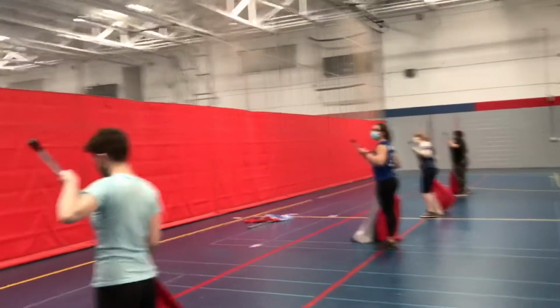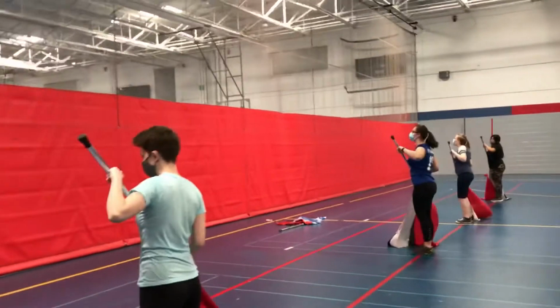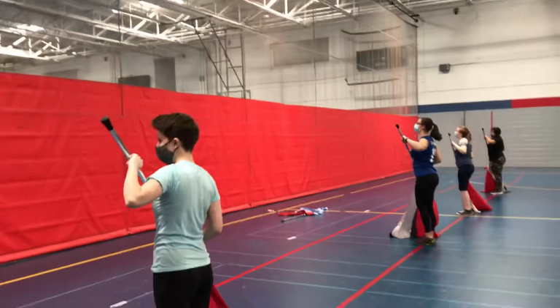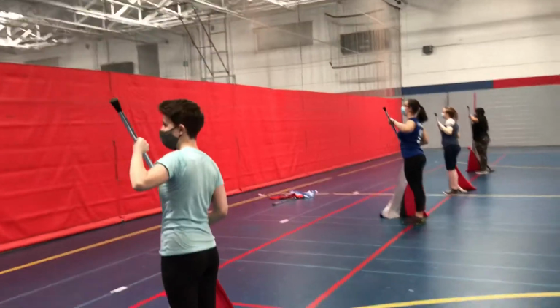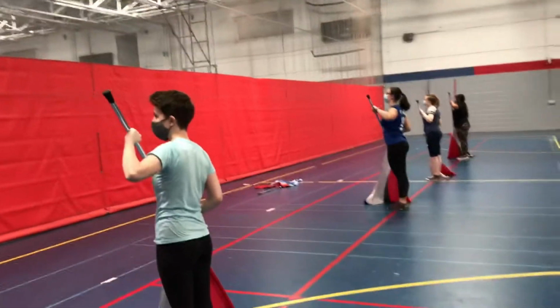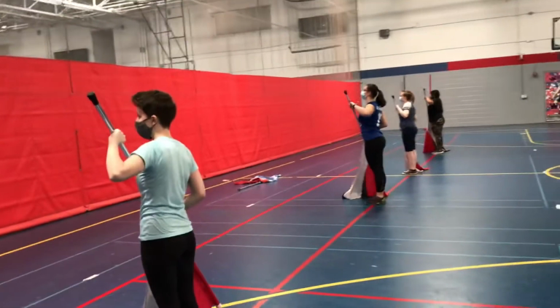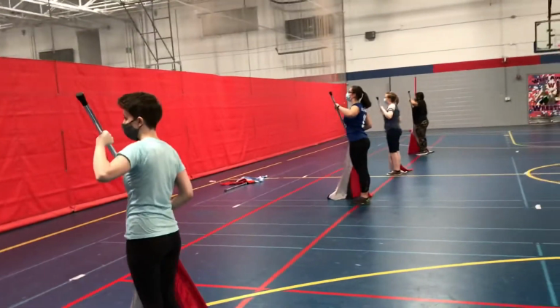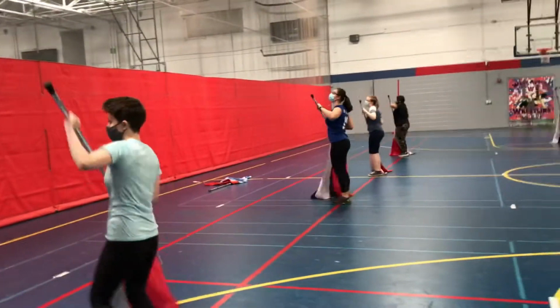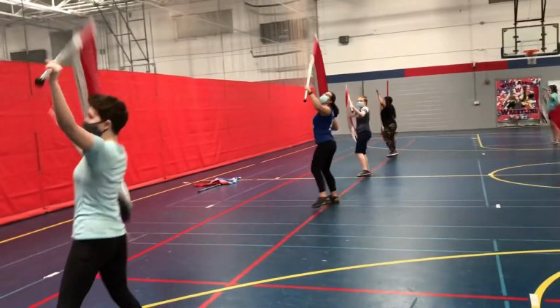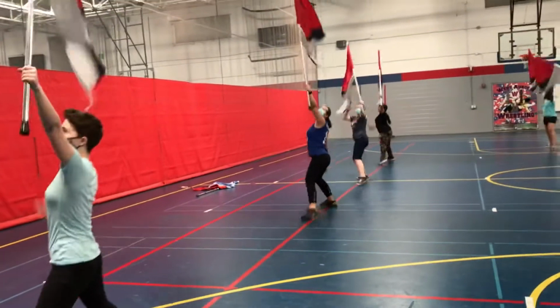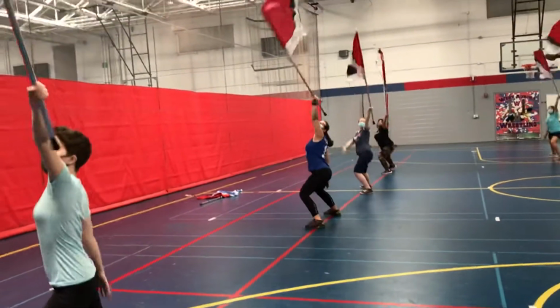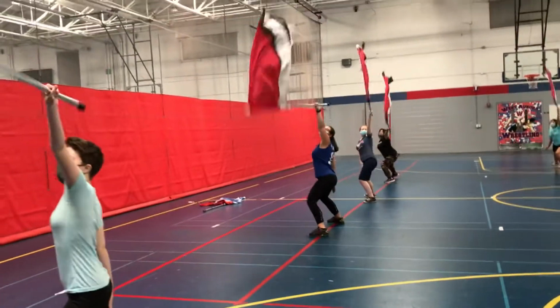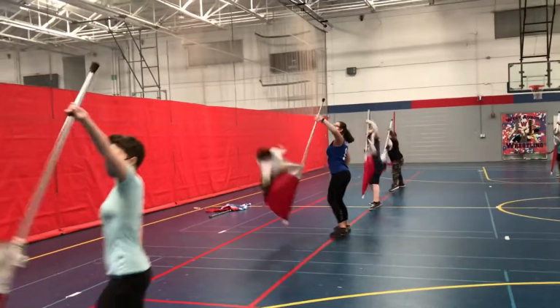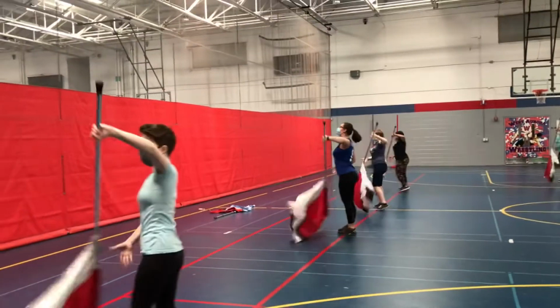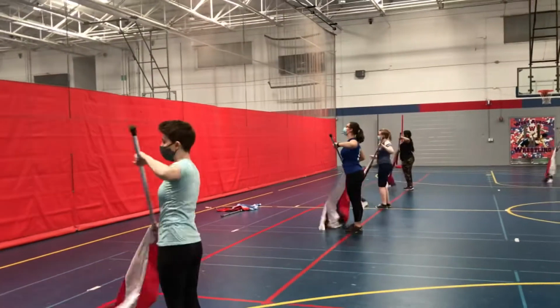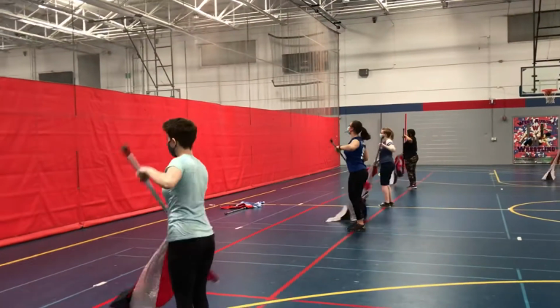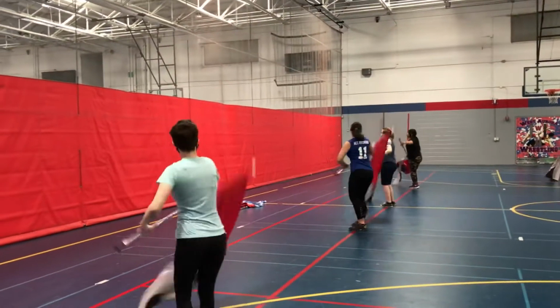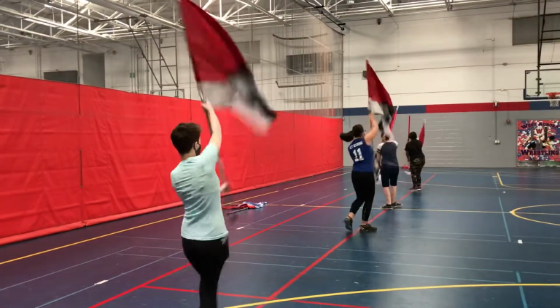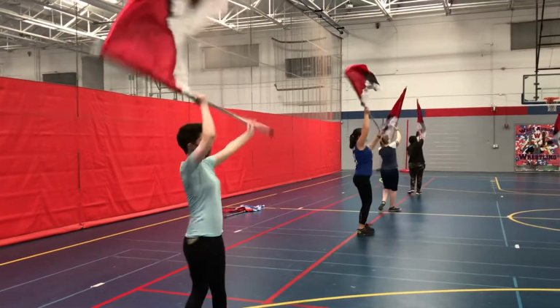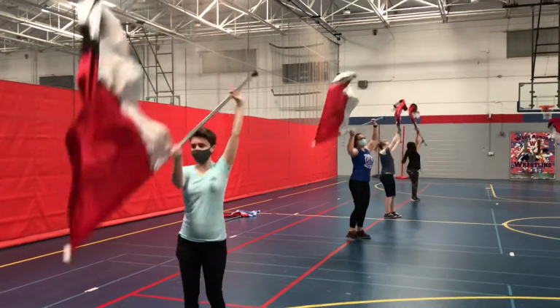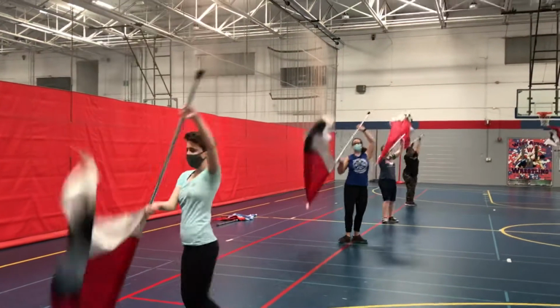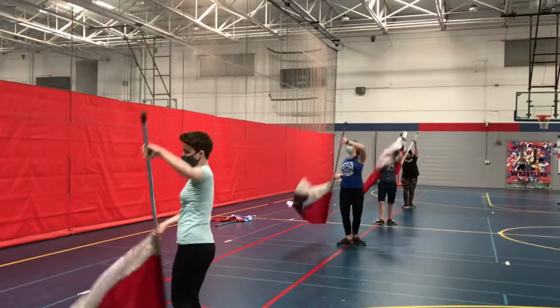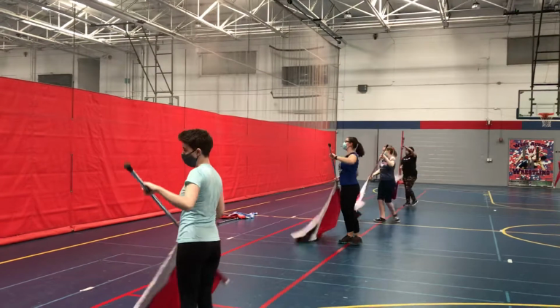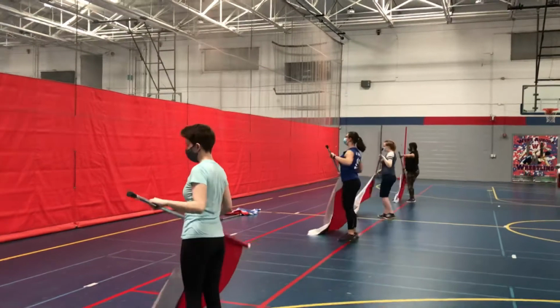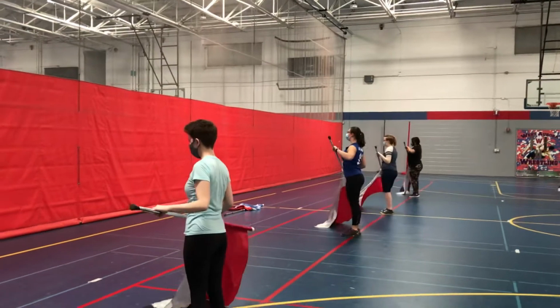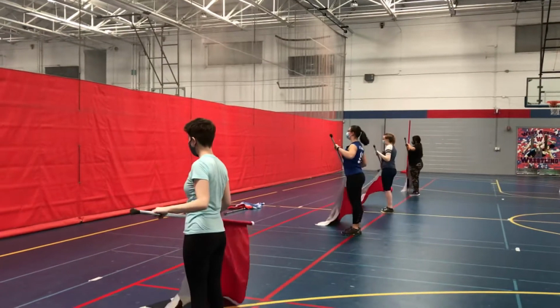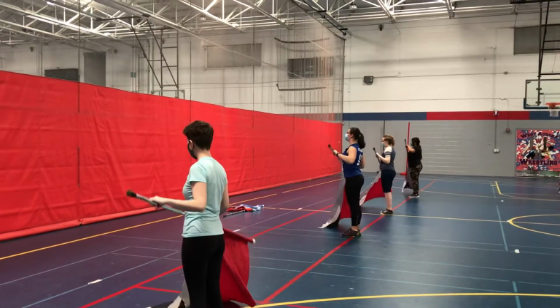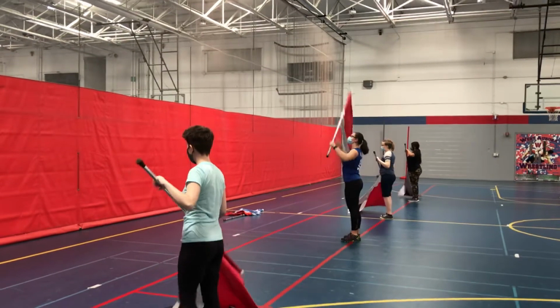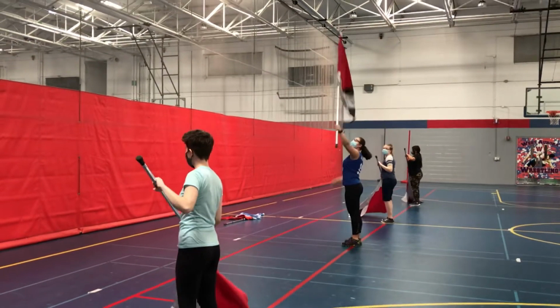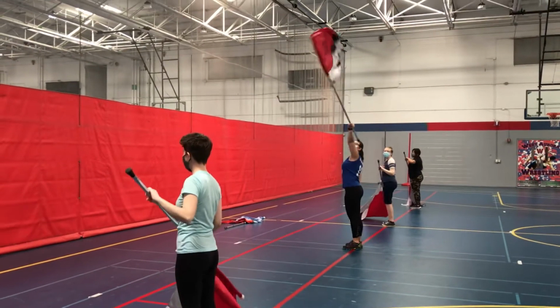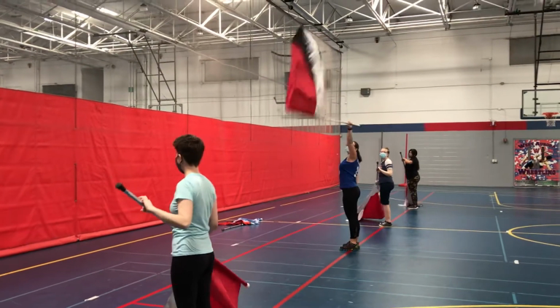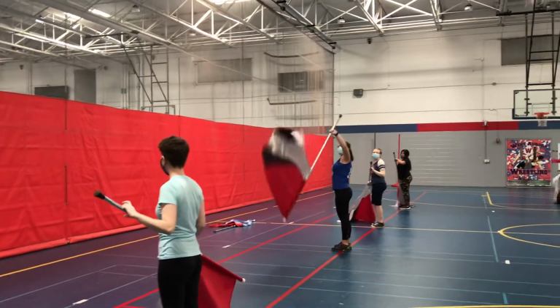5, 6, 7, 8, 1, 2, 3, 4, barrel 6, 7, 8. Repeat. So we'll do it again.